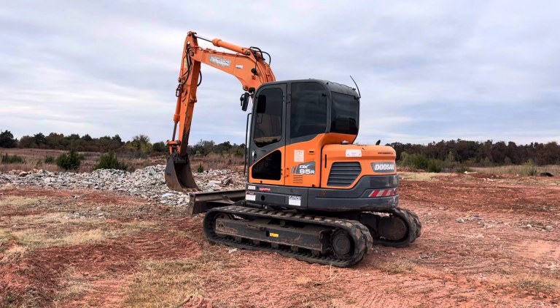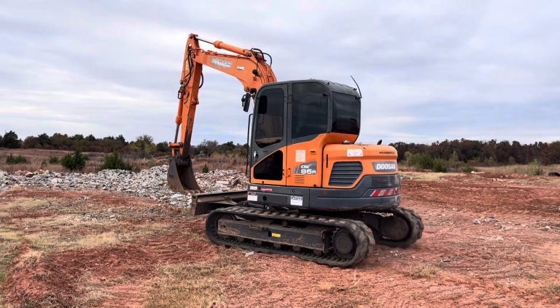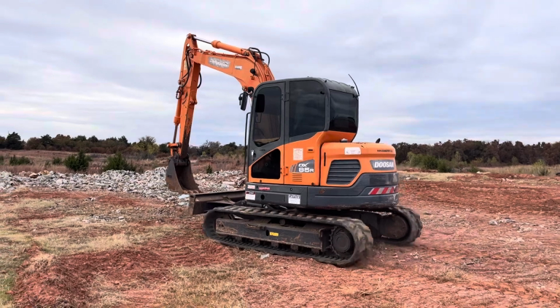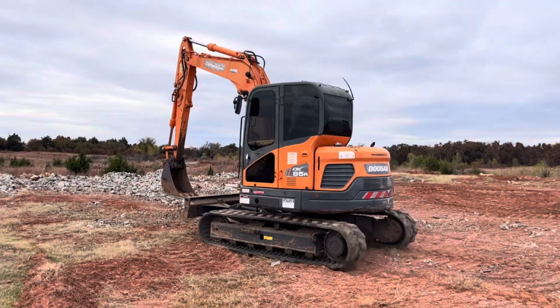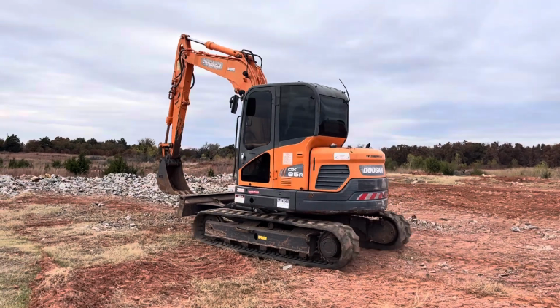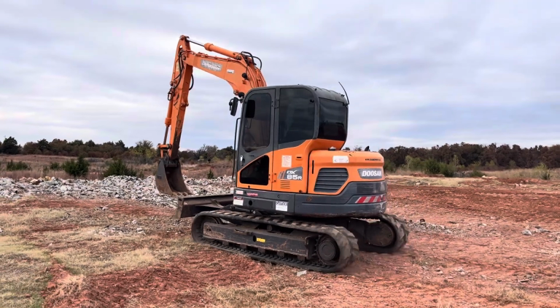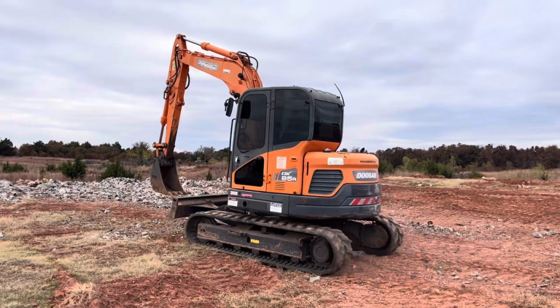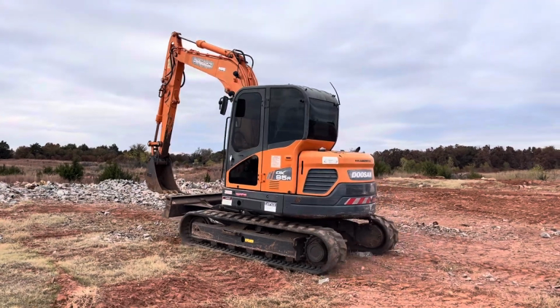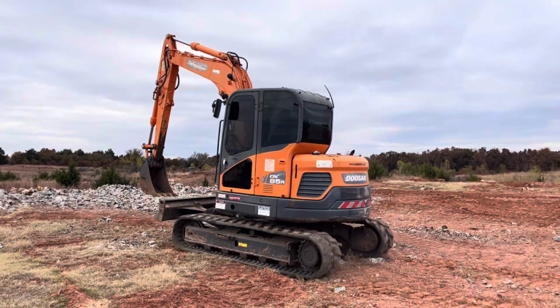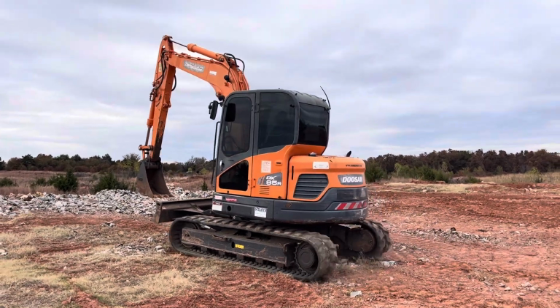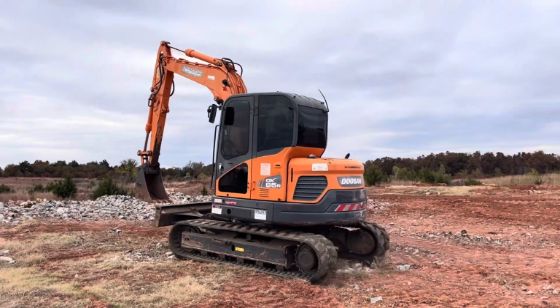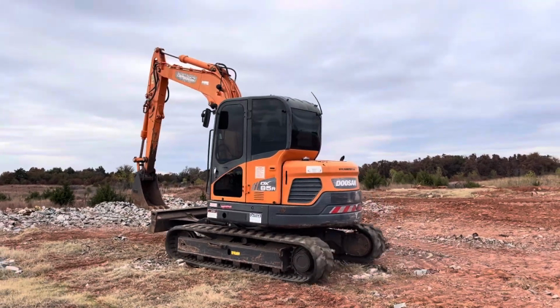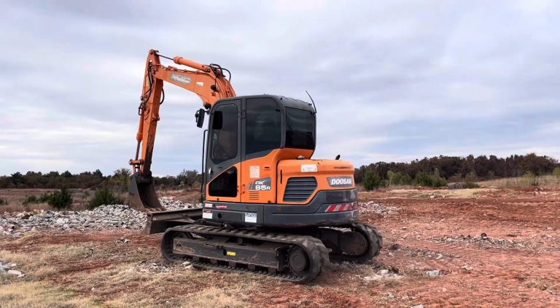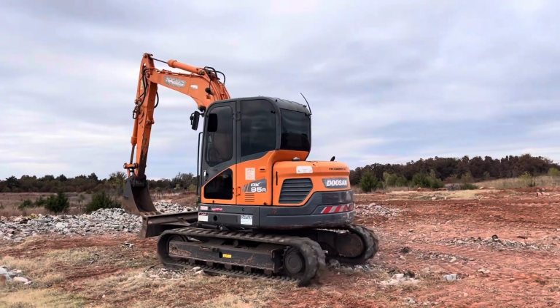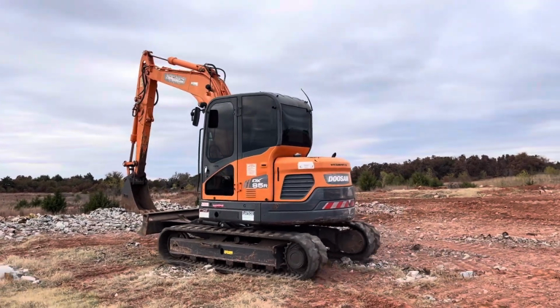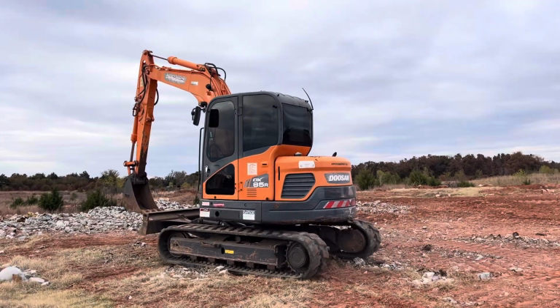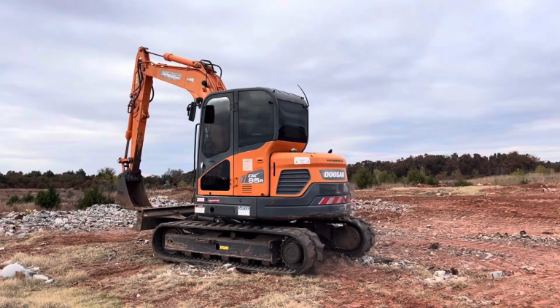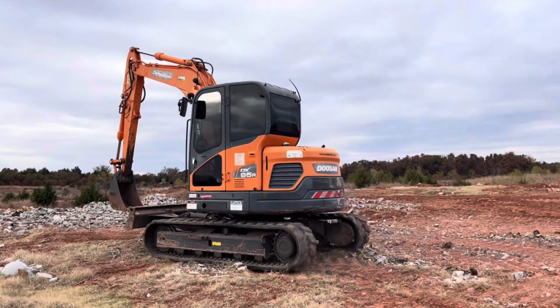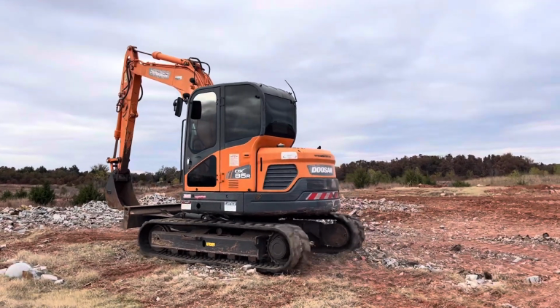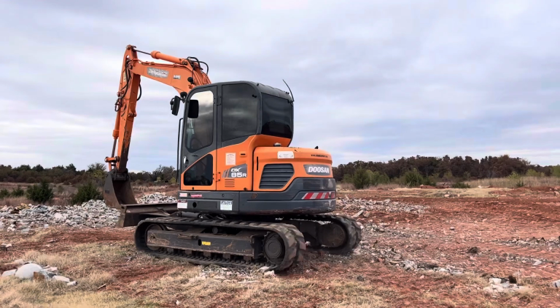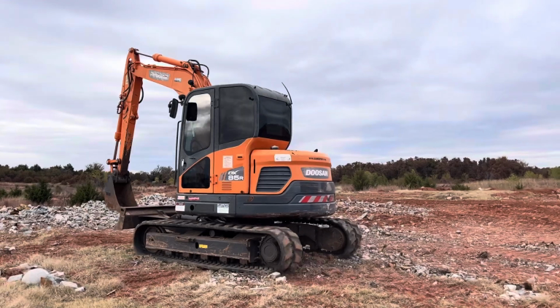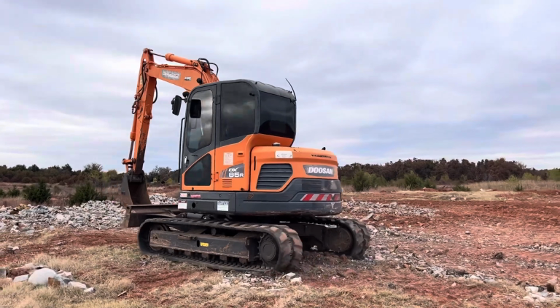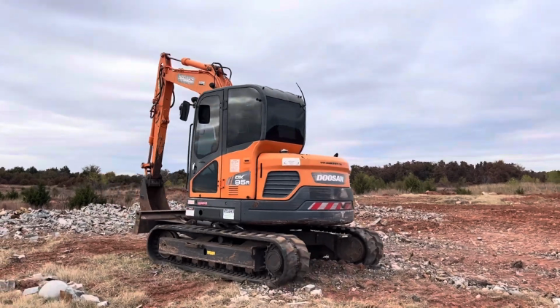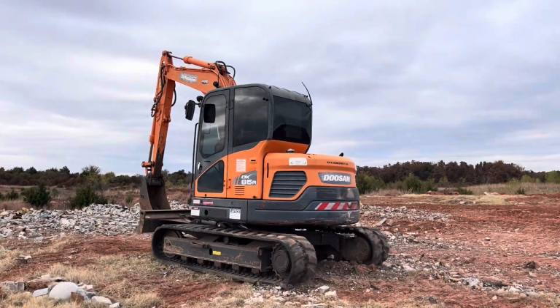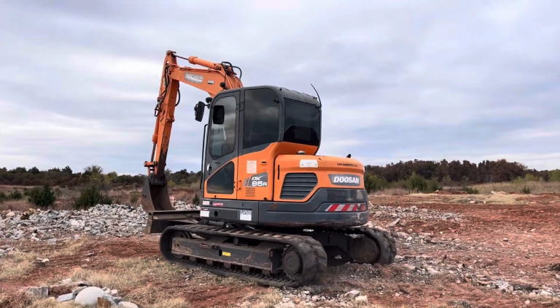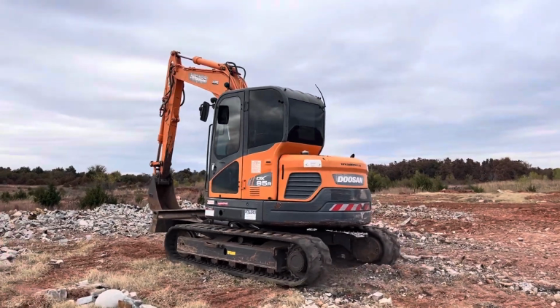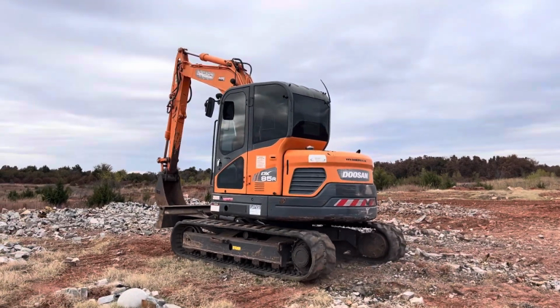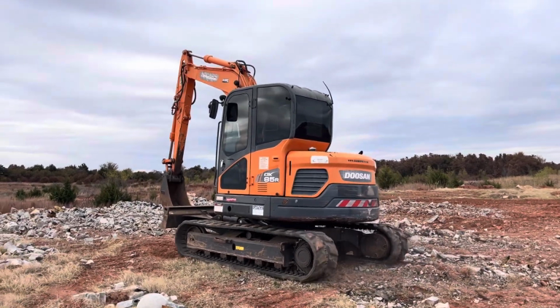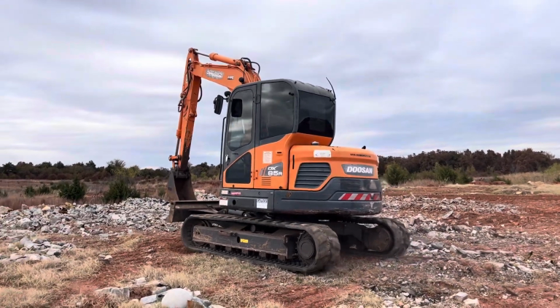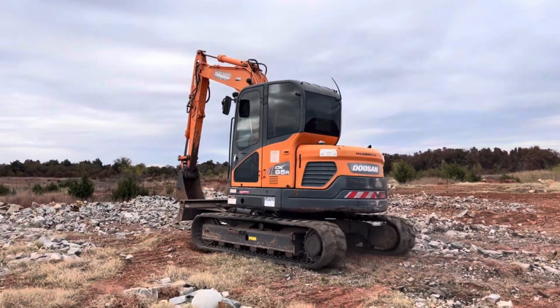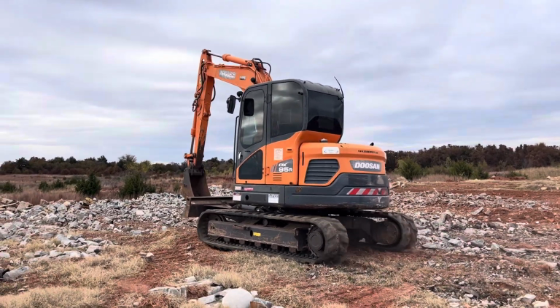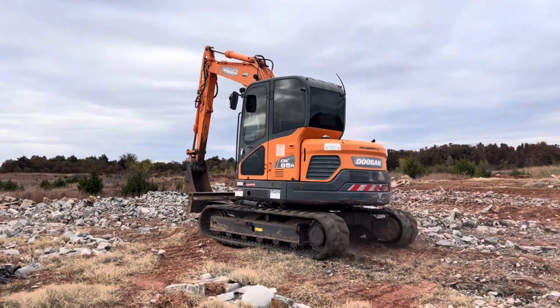It does have that Yanmar diesel motor in it, and you can hear the backup alarm working as well as a working horn.